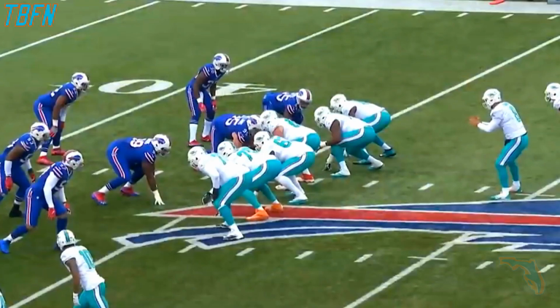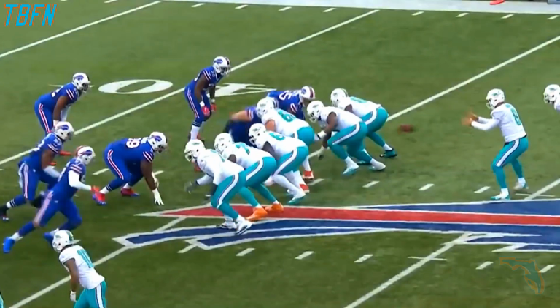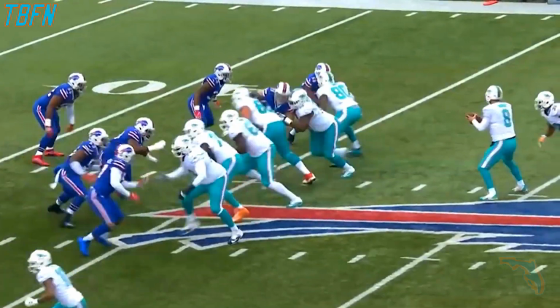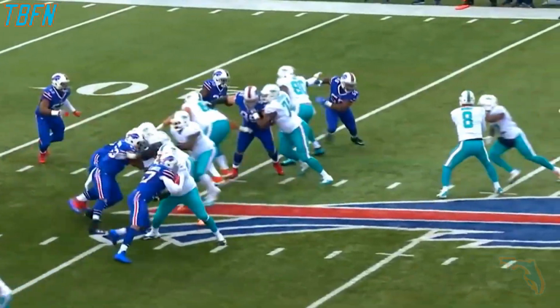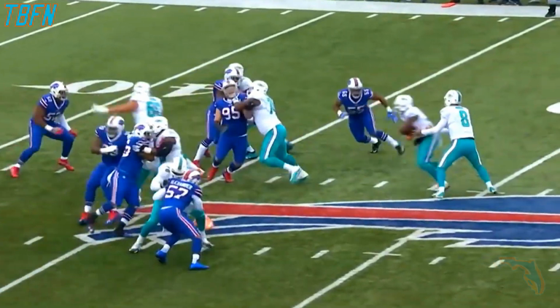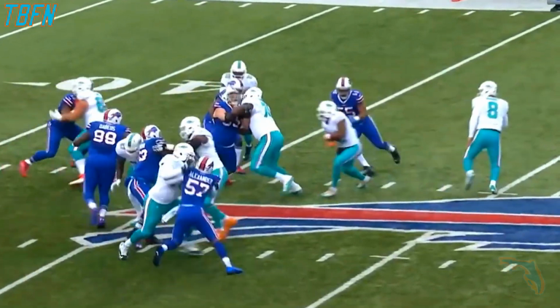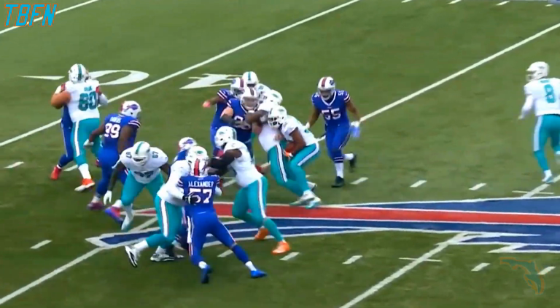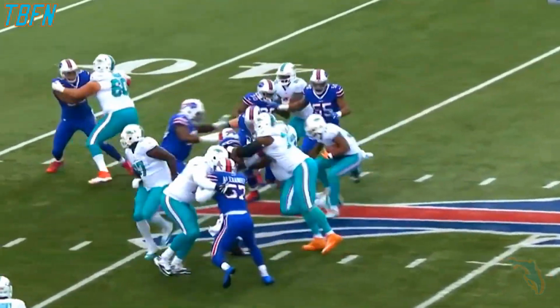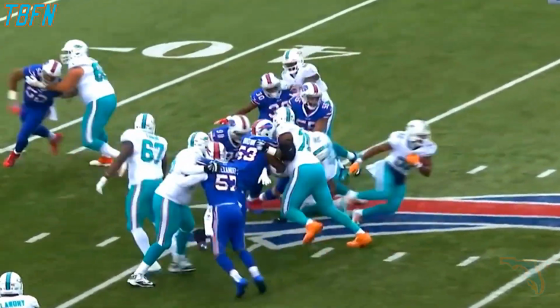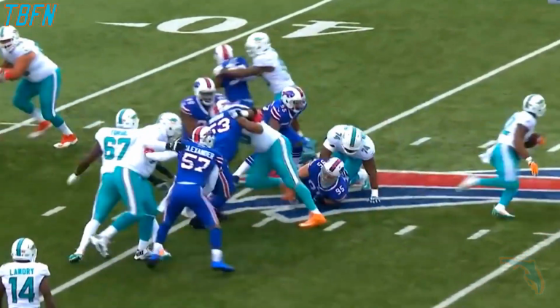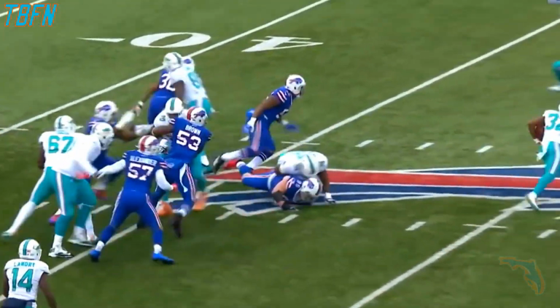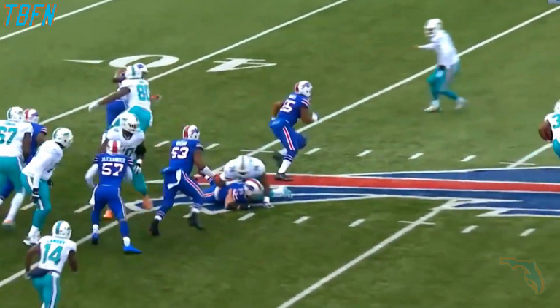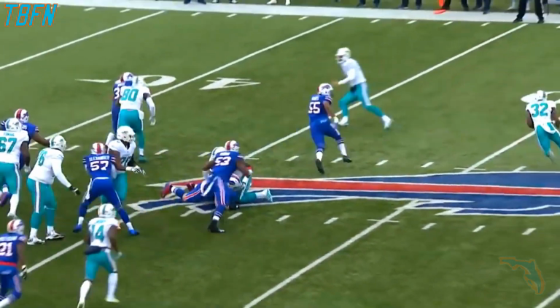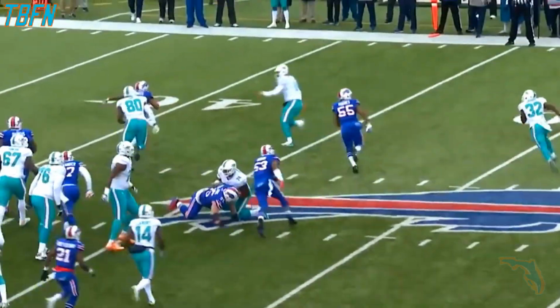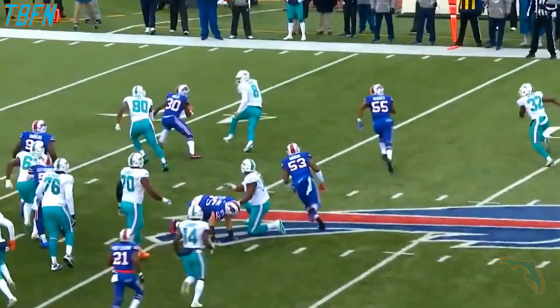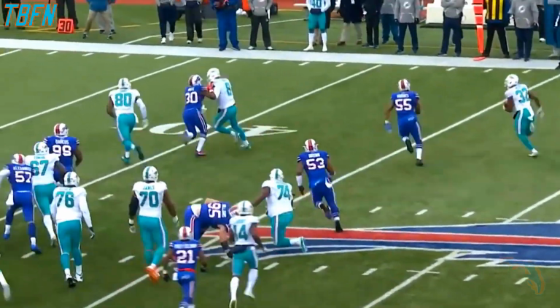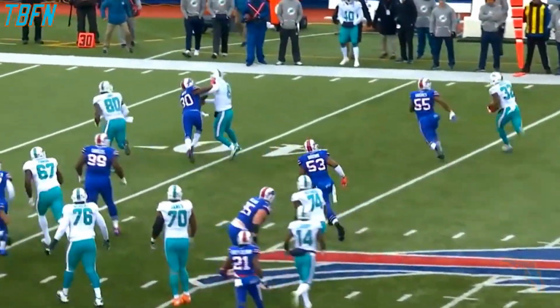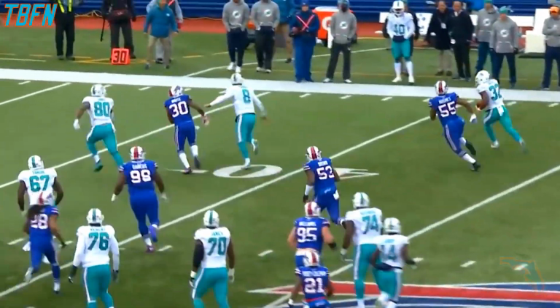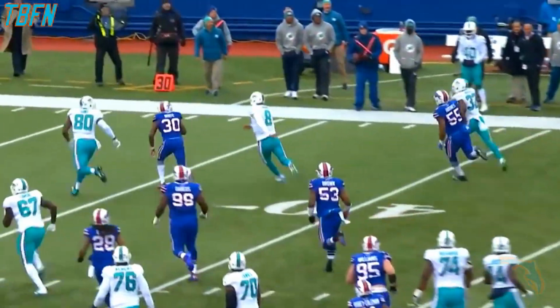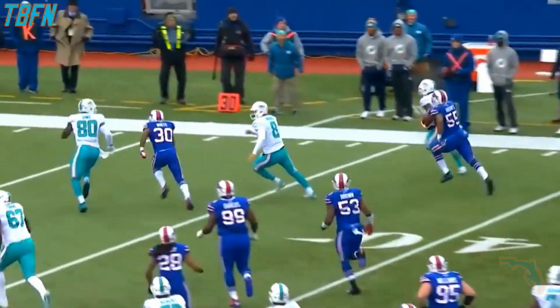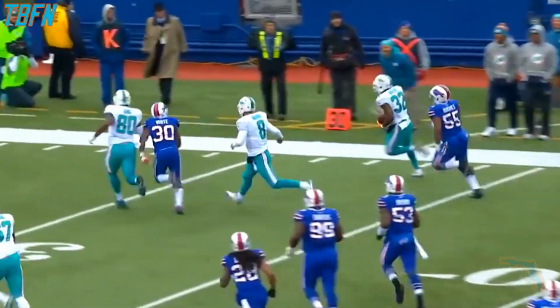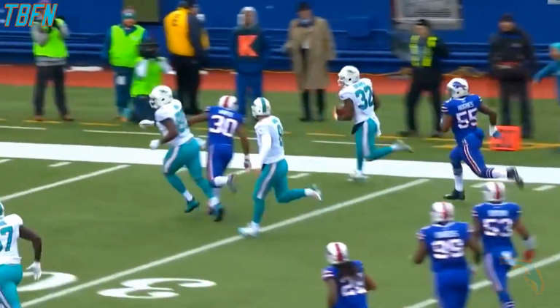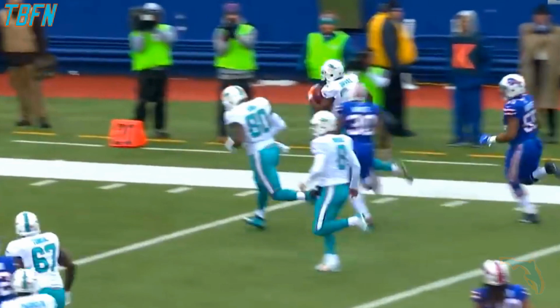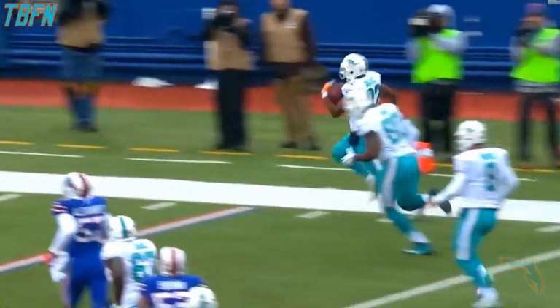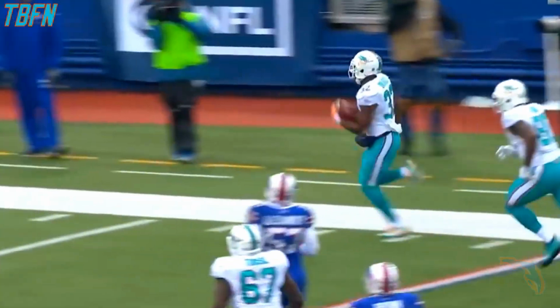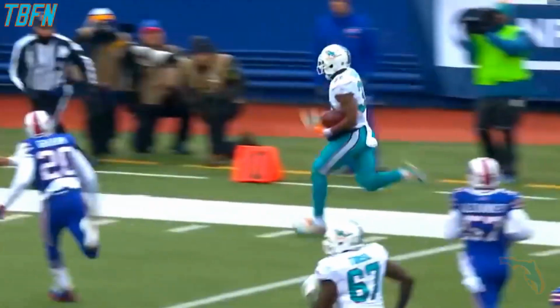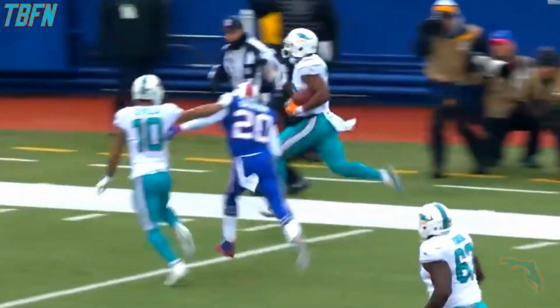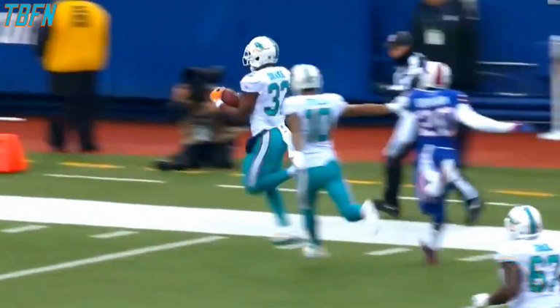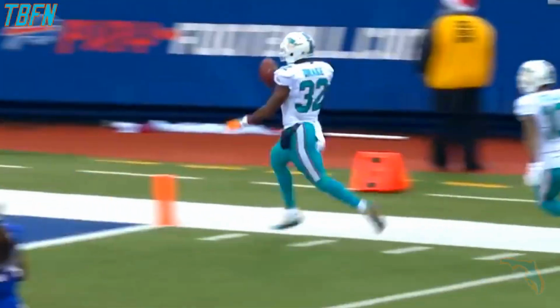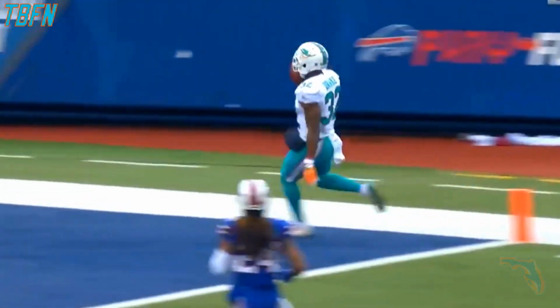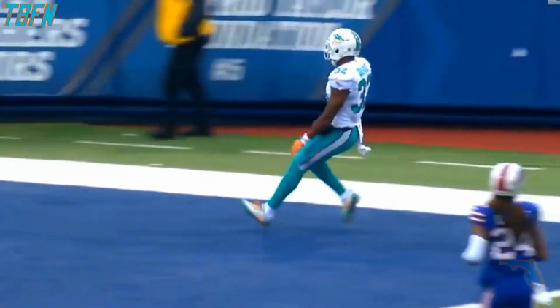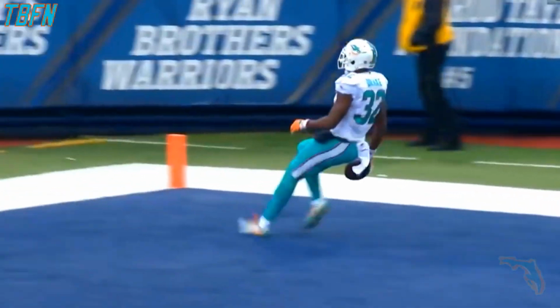Play action pass when our running game is working so well. This play is intended to run to the left. Drake recognizes there's nowhere to go. He gets collision in the backfield. Matt Moore gets out, gives him a block. And then Kenny Stills down the field allows him to get into the end zone.